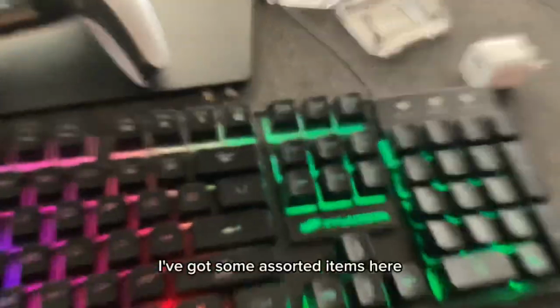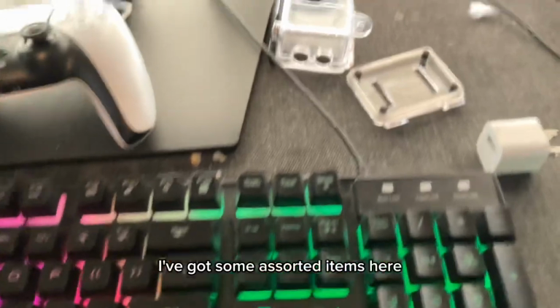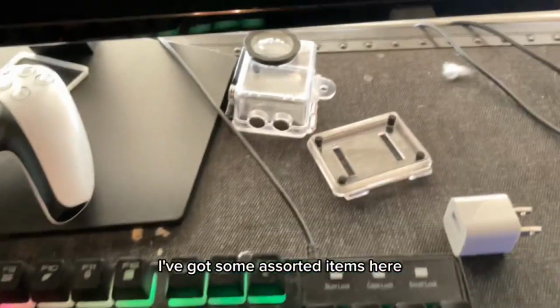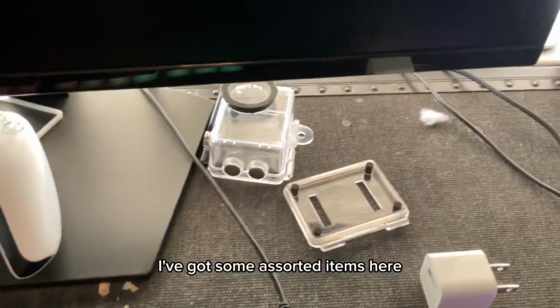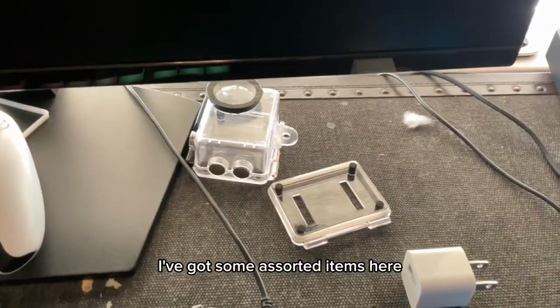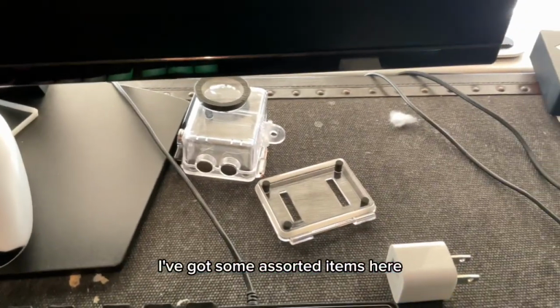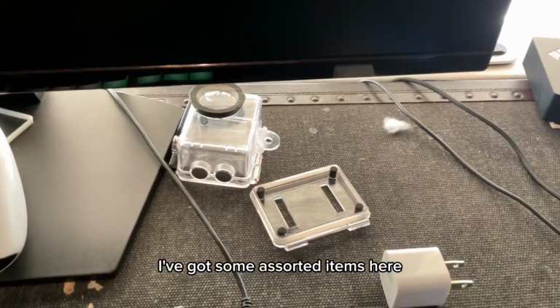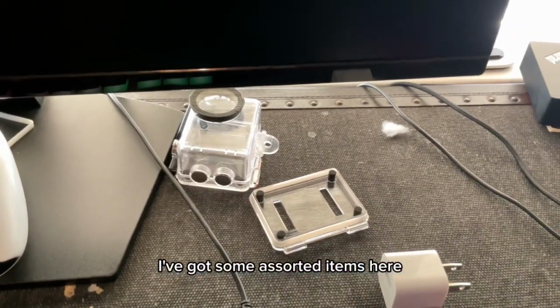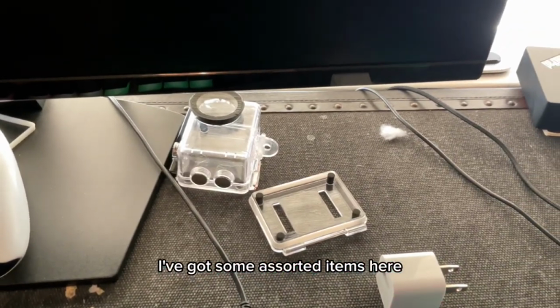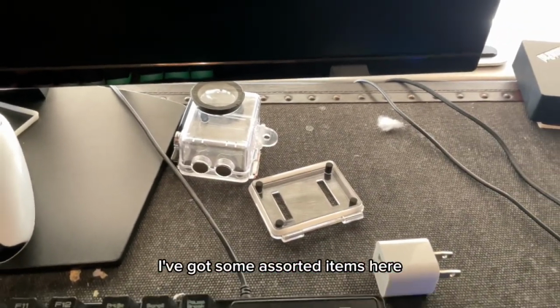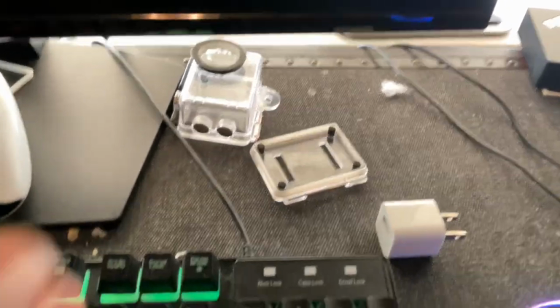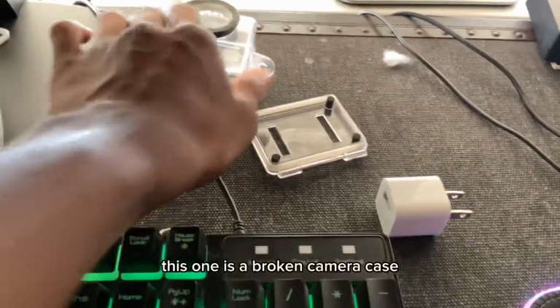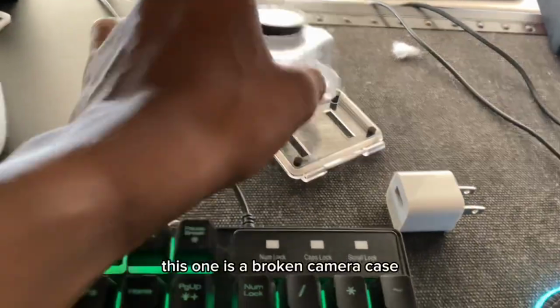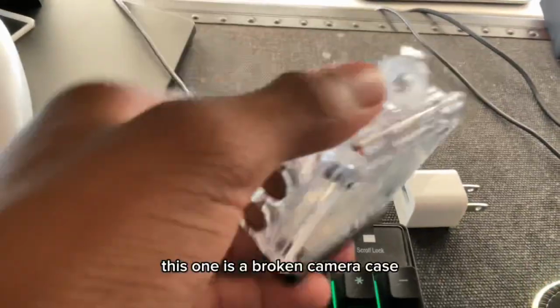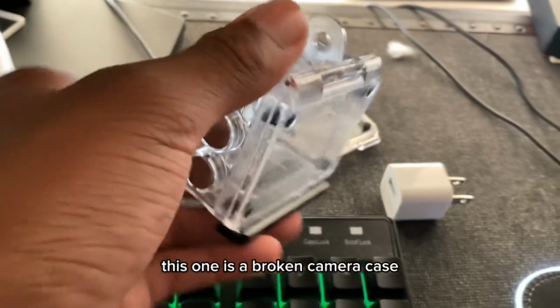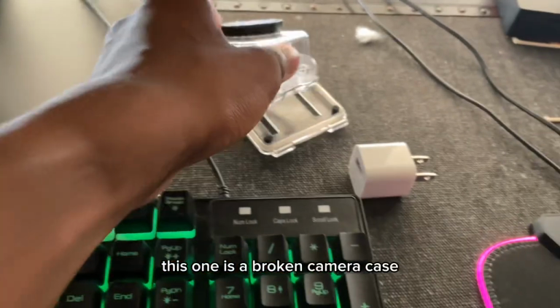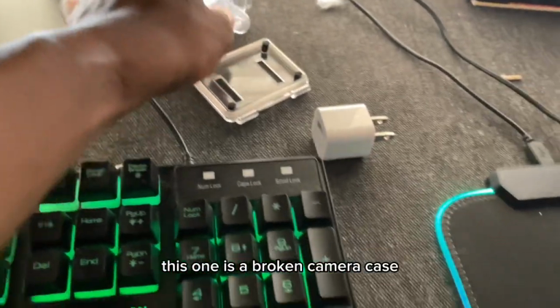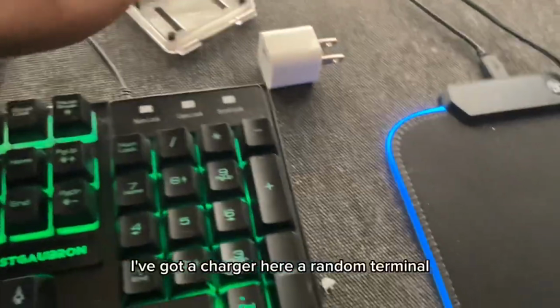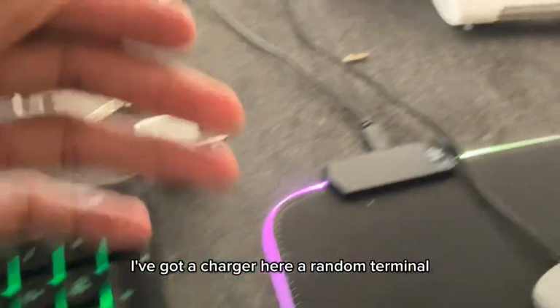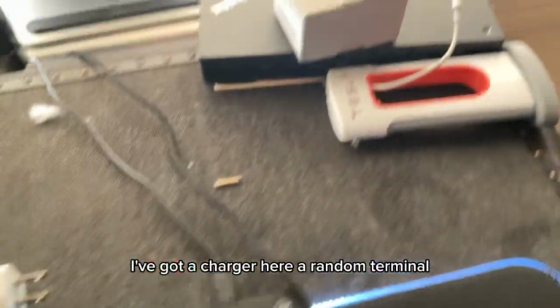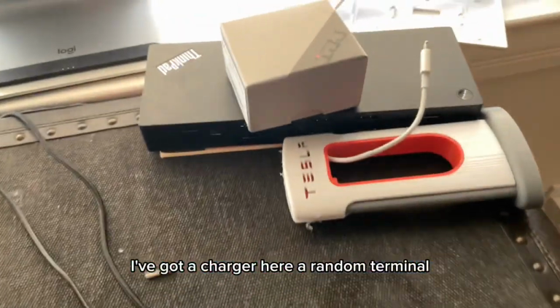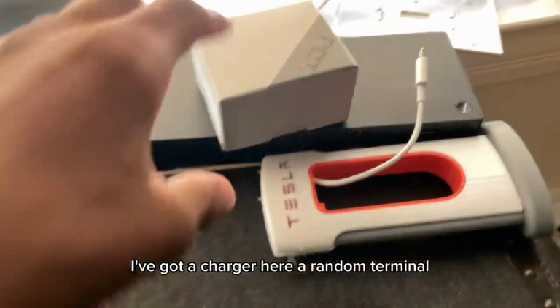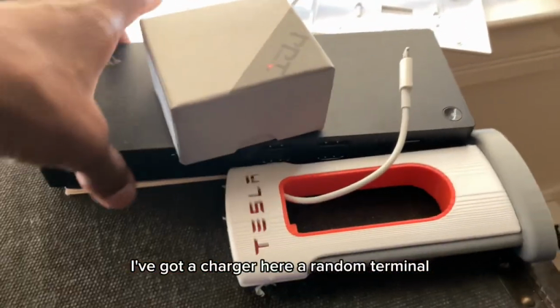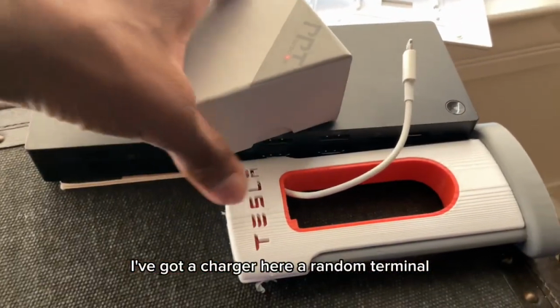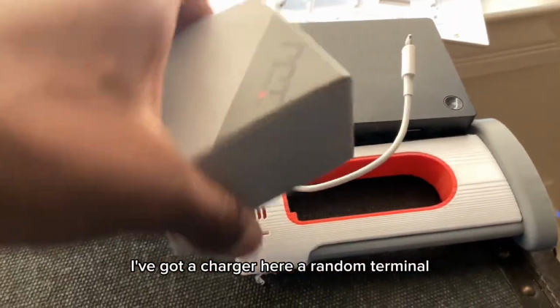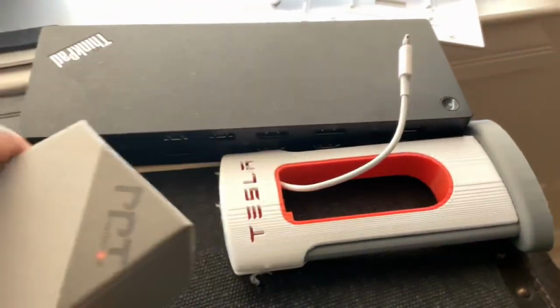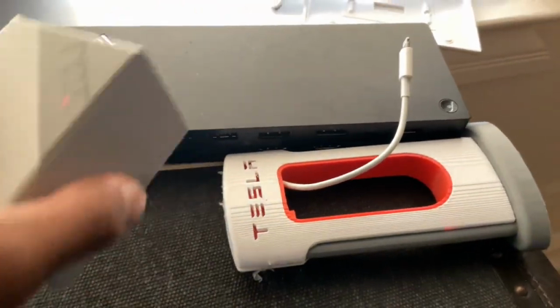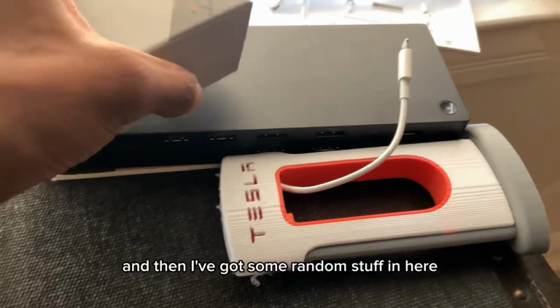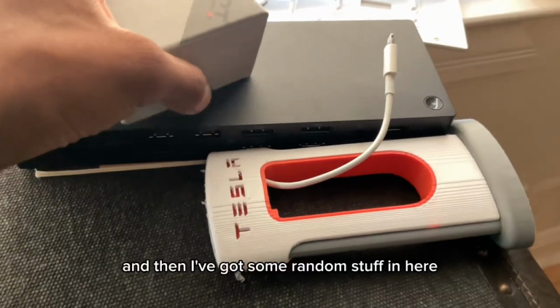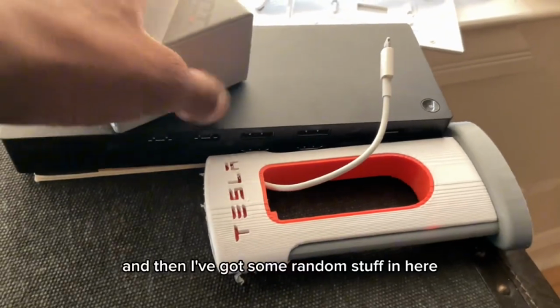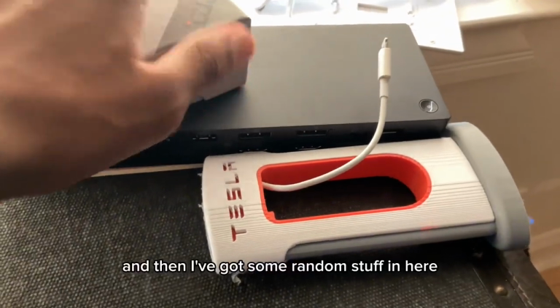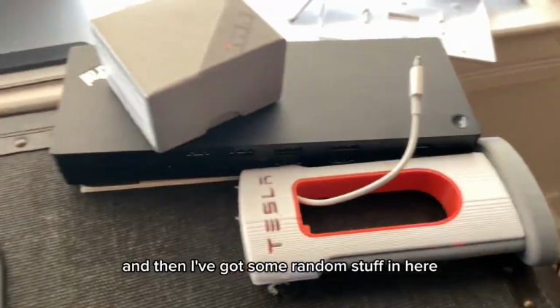I've got some assorted items here — this one is a broken camera case, I've got a charger, a random terminal, and then I've got some random stuff in here.